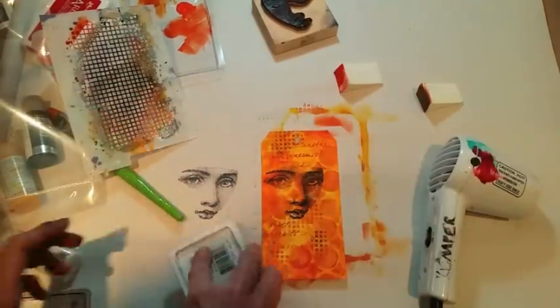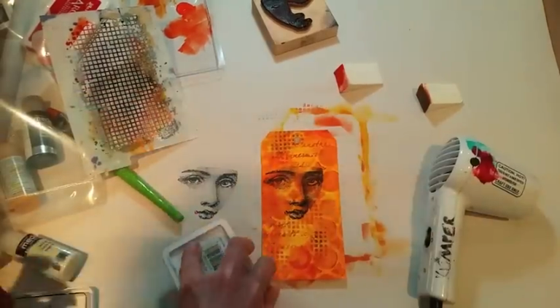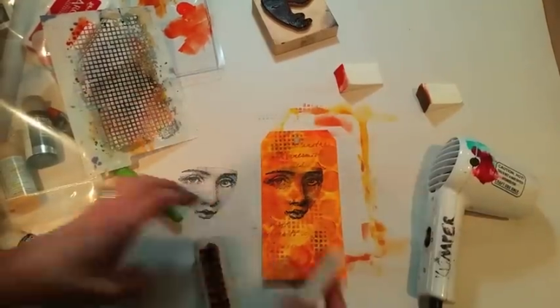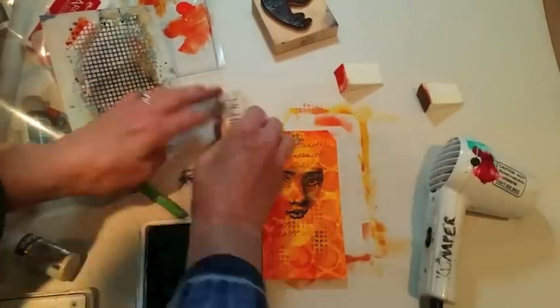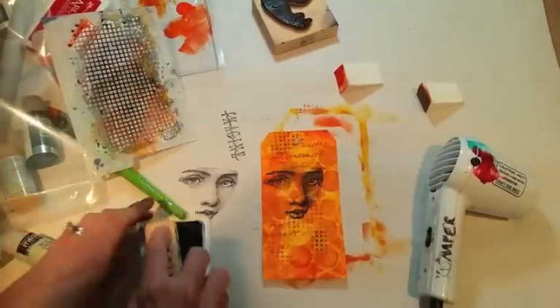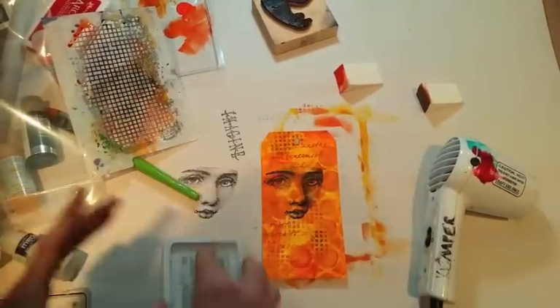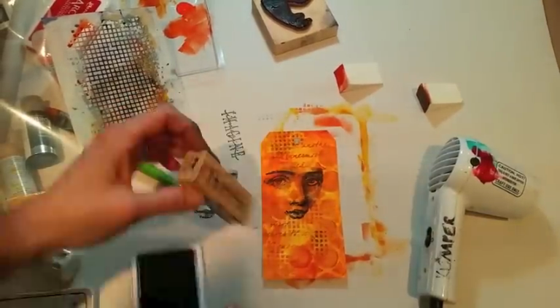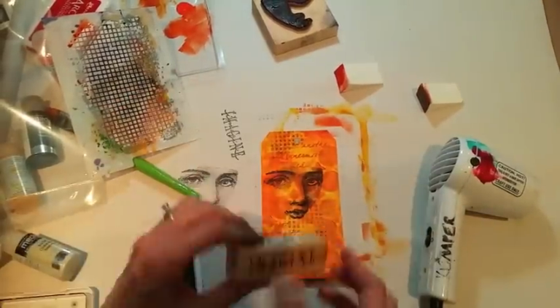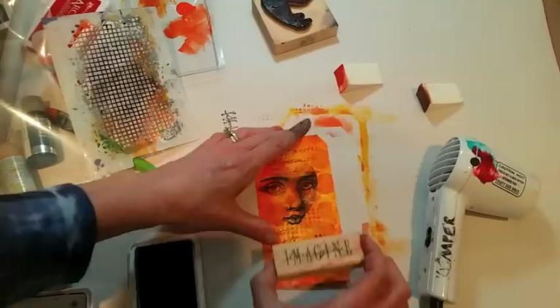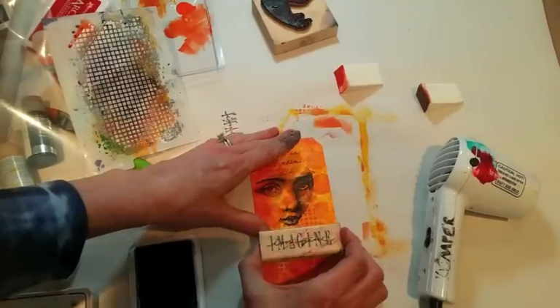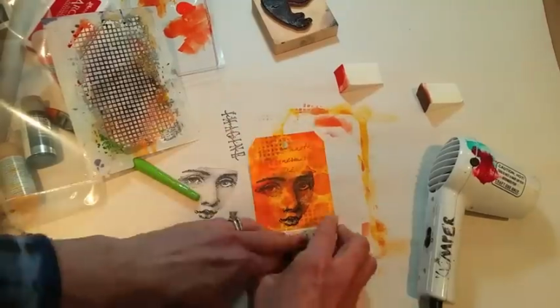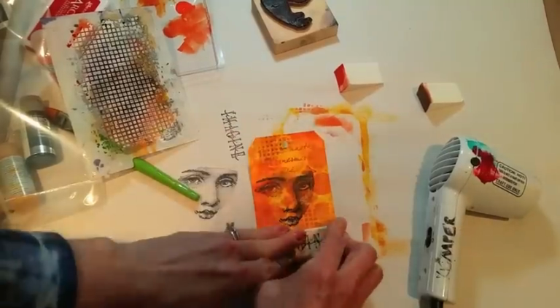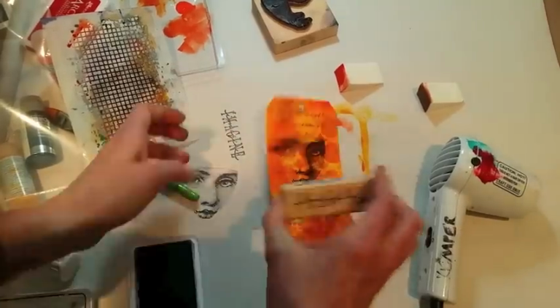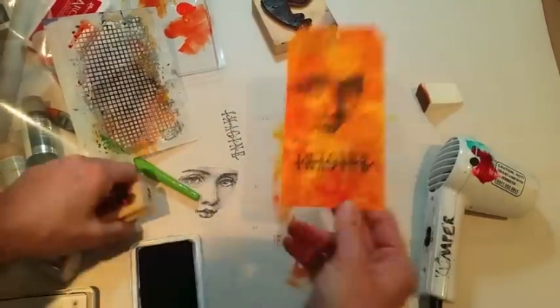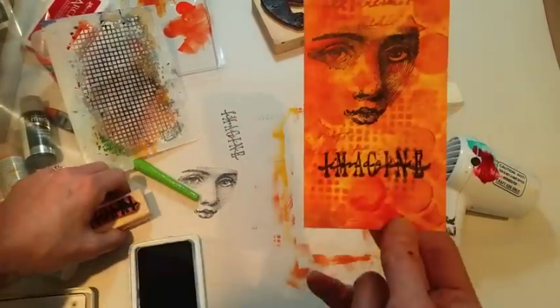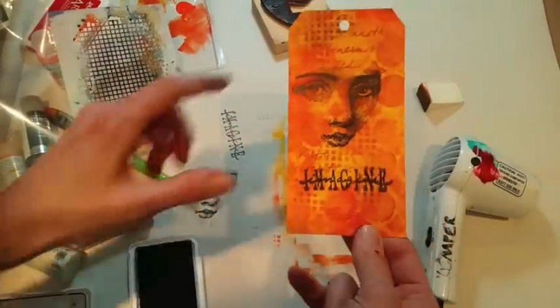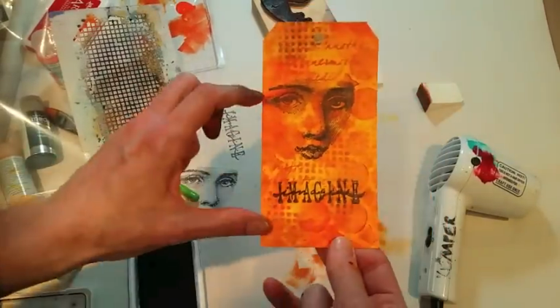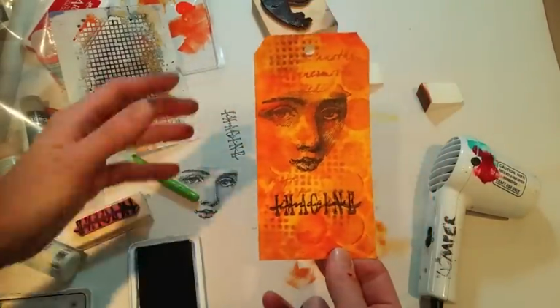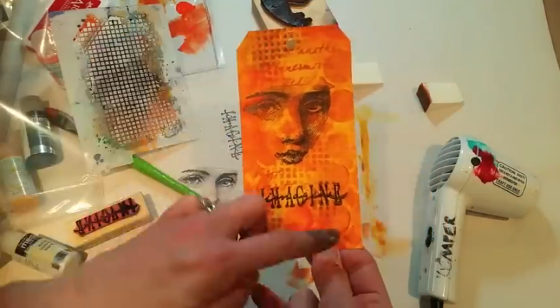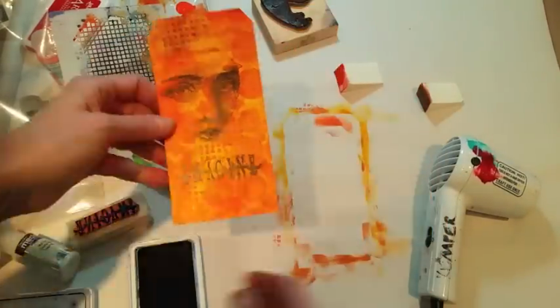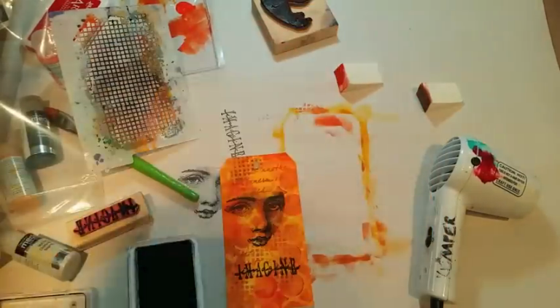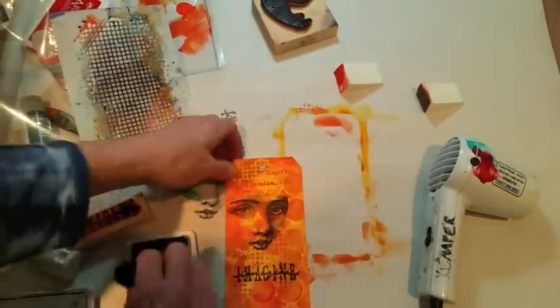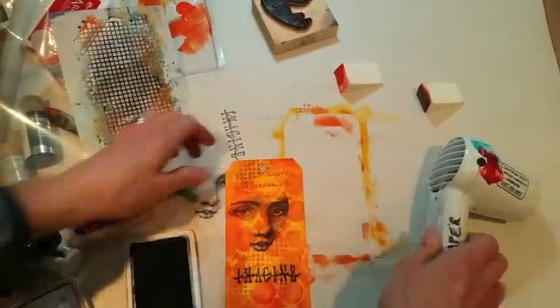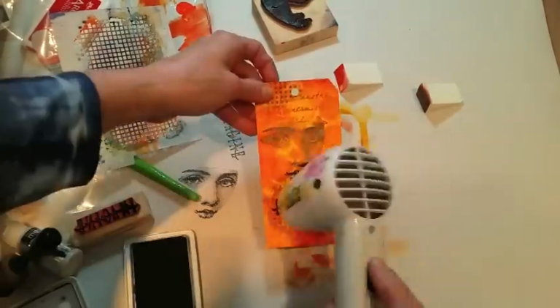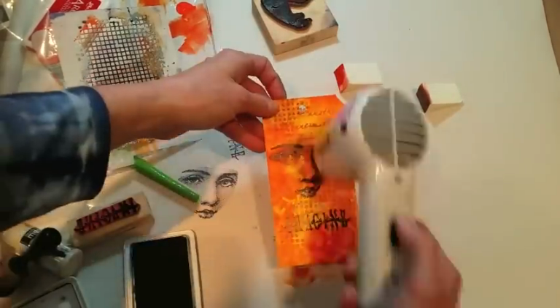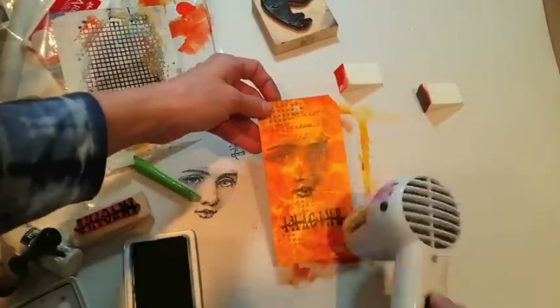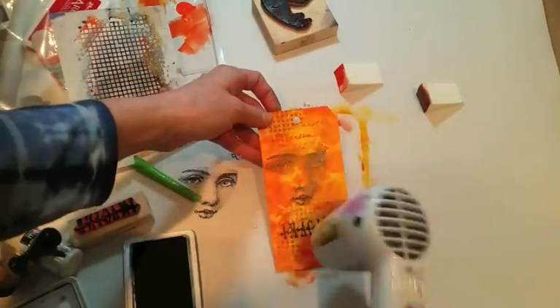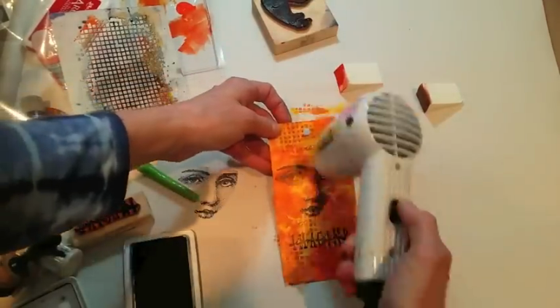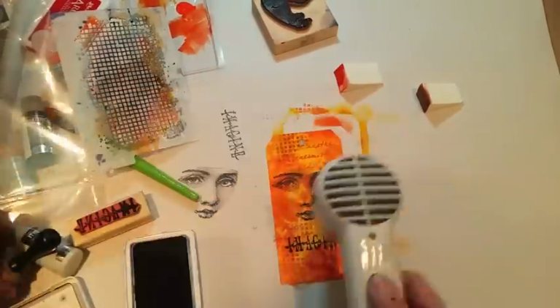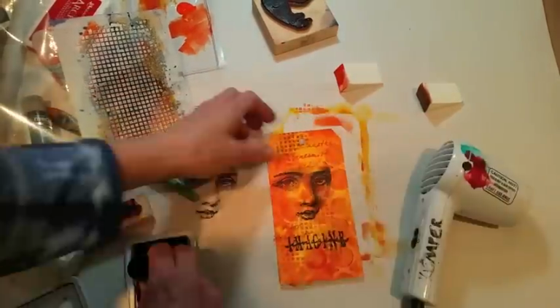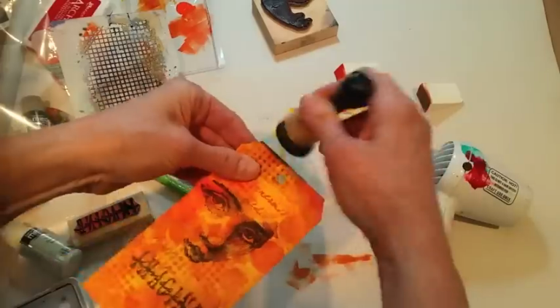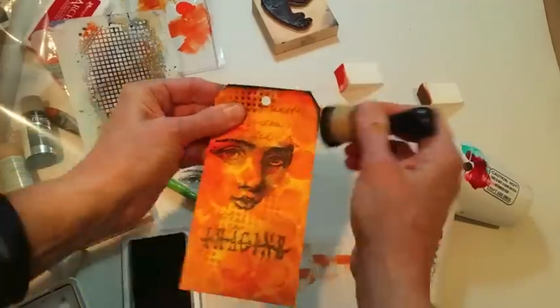First I'll add that sentiment and then I'll go around the edges with some more black ink to finish it up.